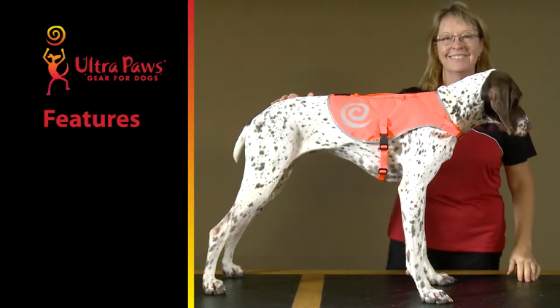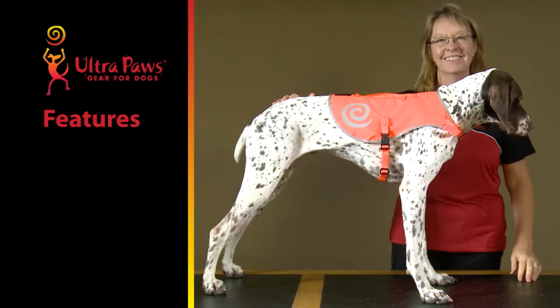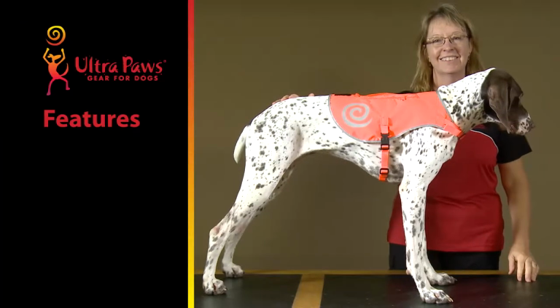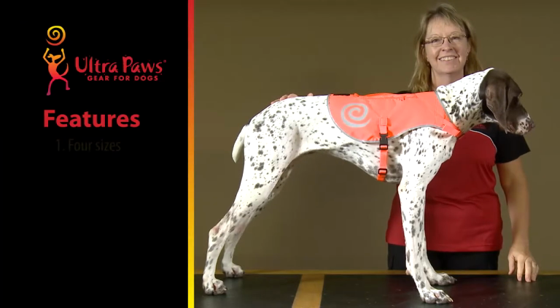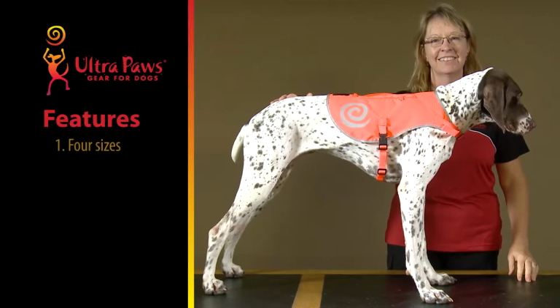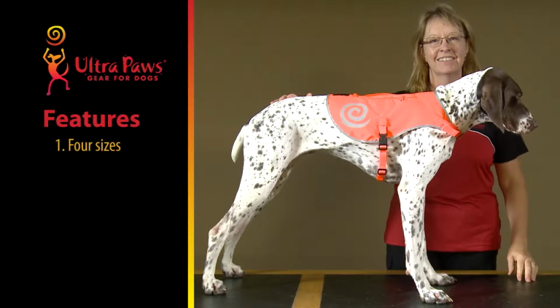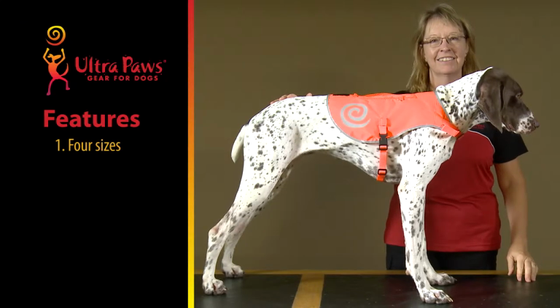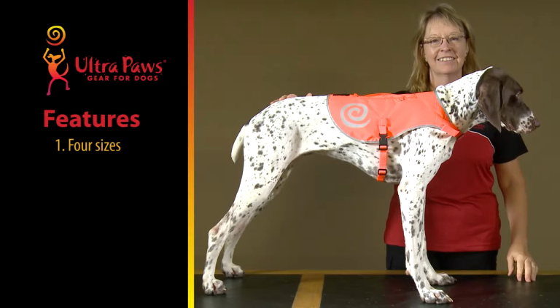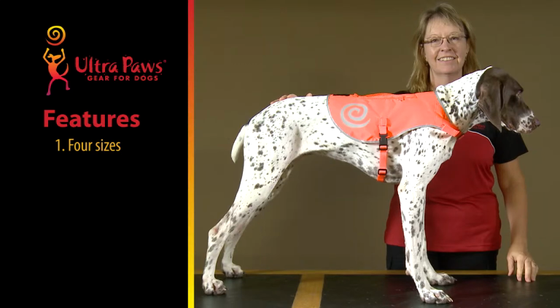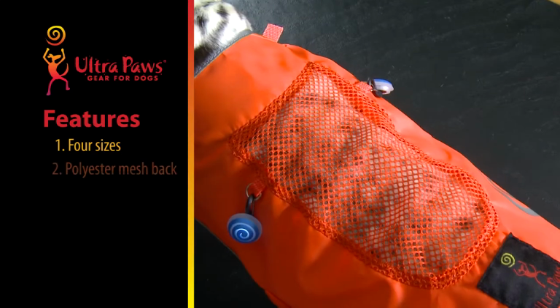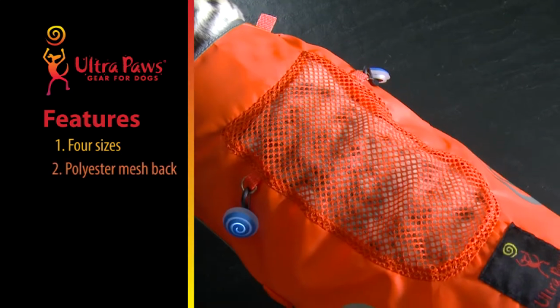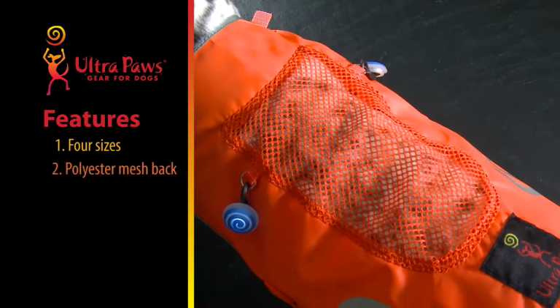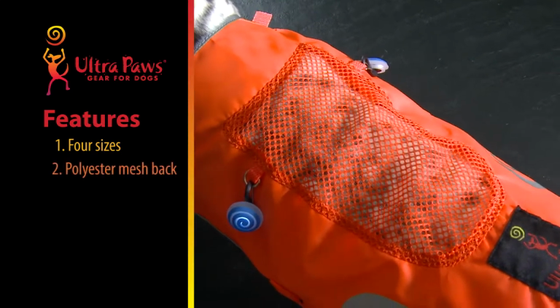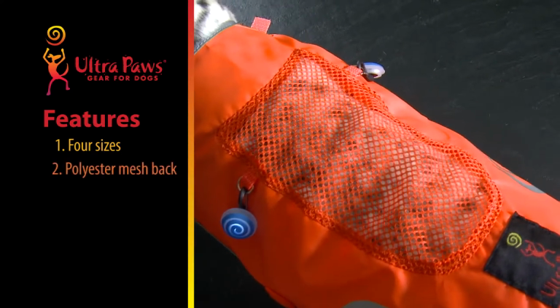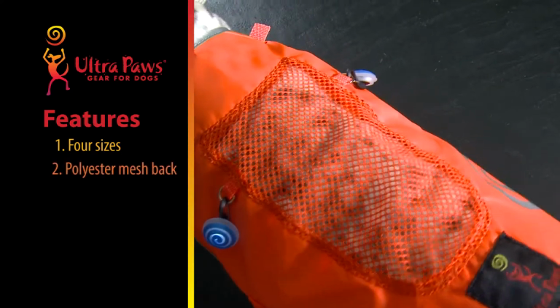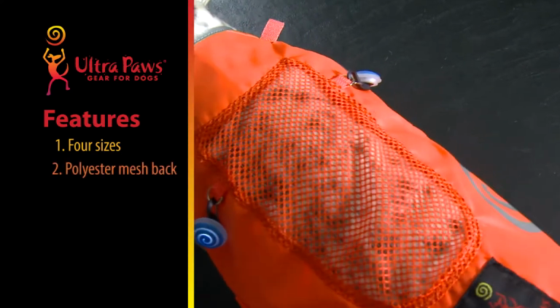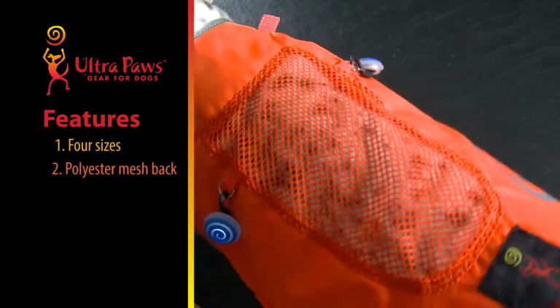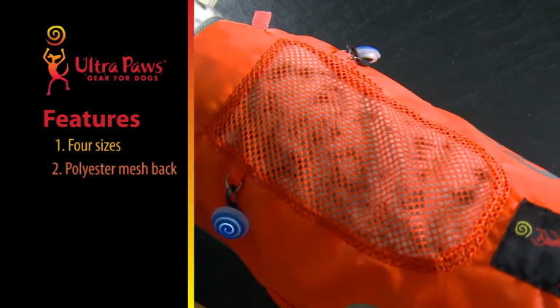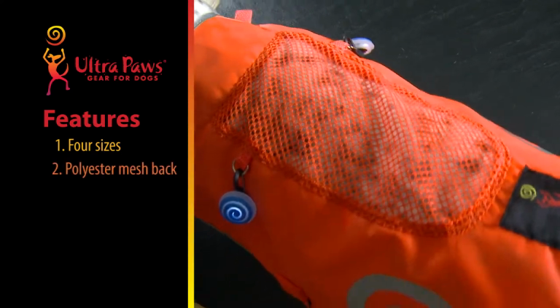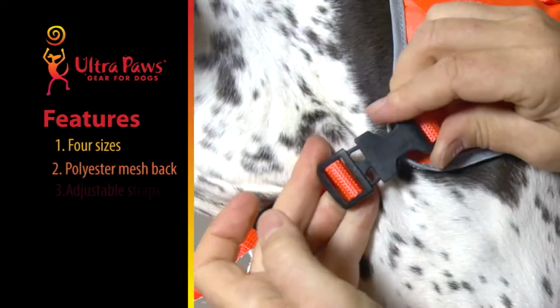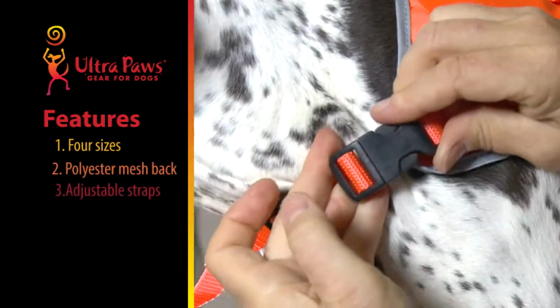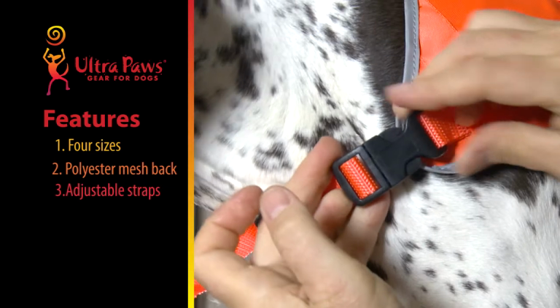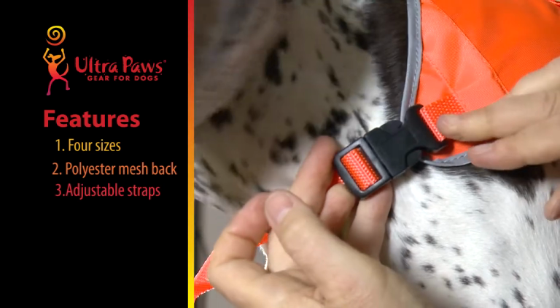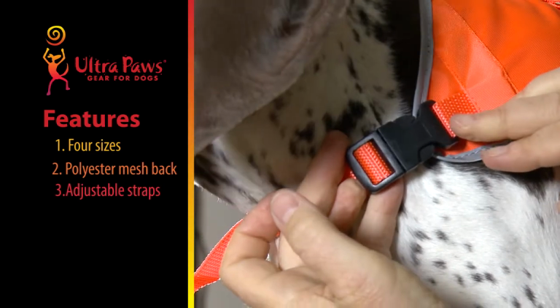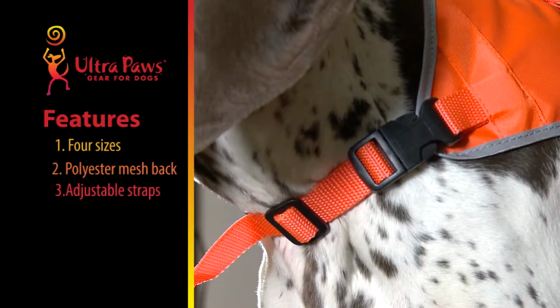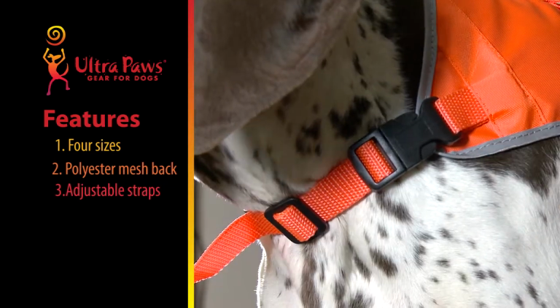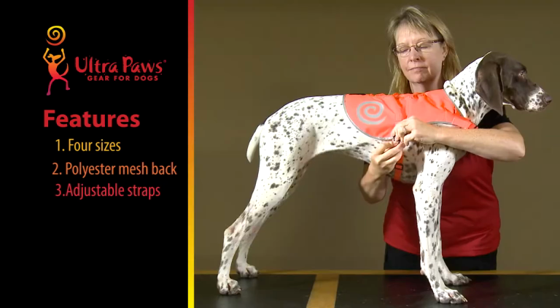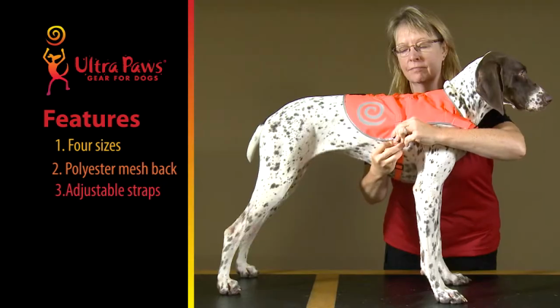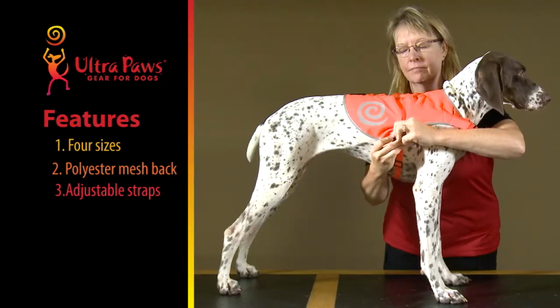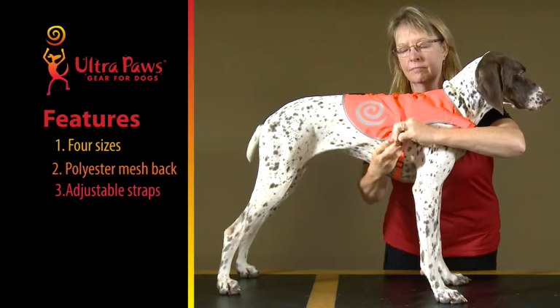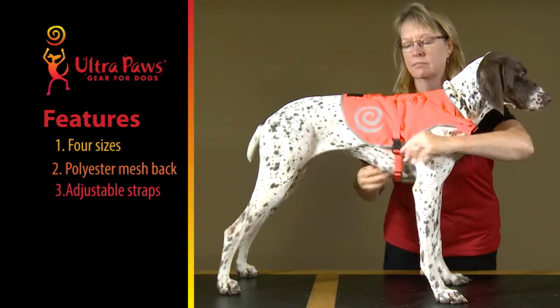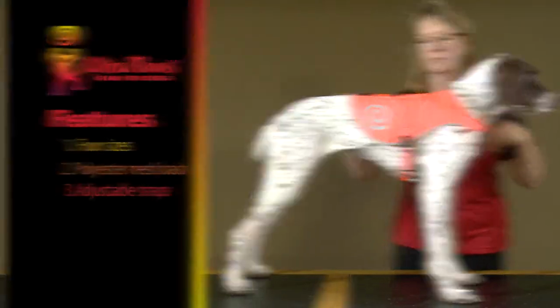This nylon vest is available in four sizes and has a durable polyester mesh back panel to promote air movement. Adjustable straps at the neck and belly with quick snaps keep the vest in place.